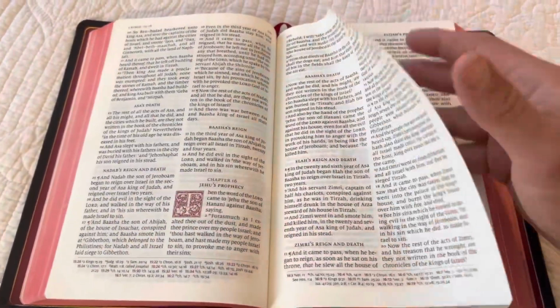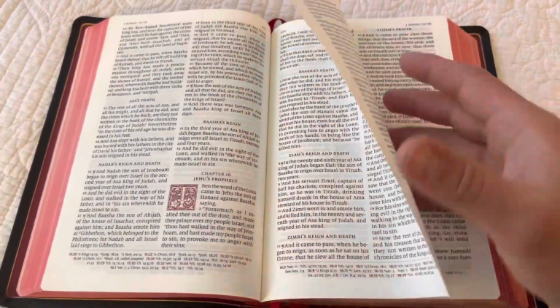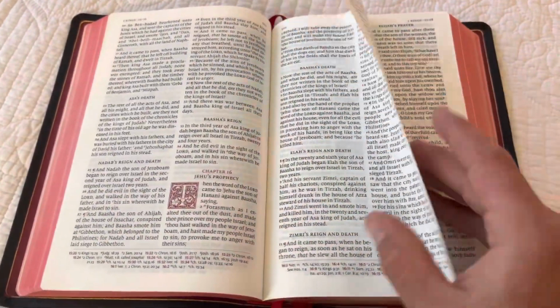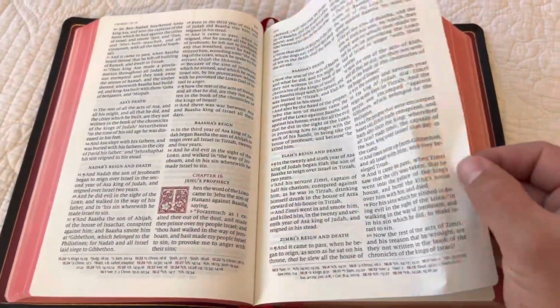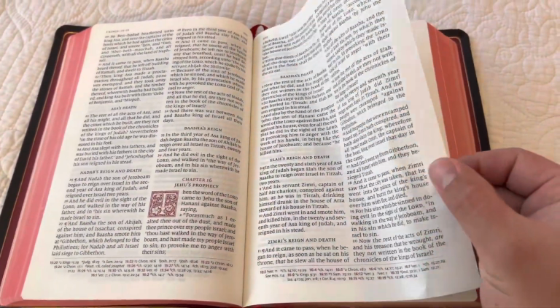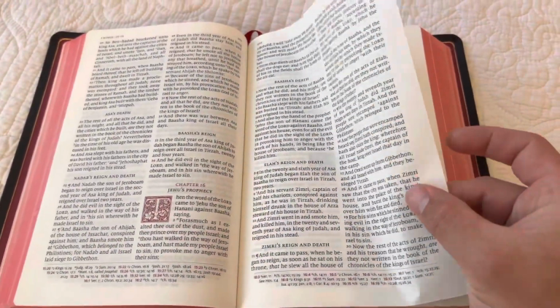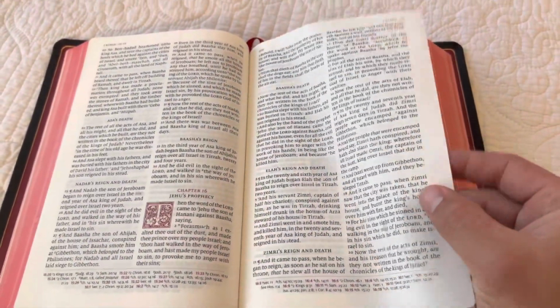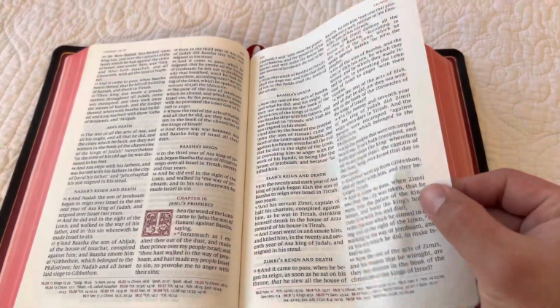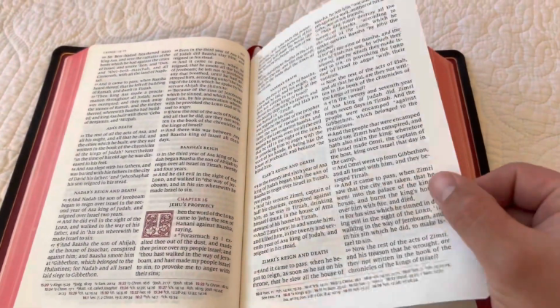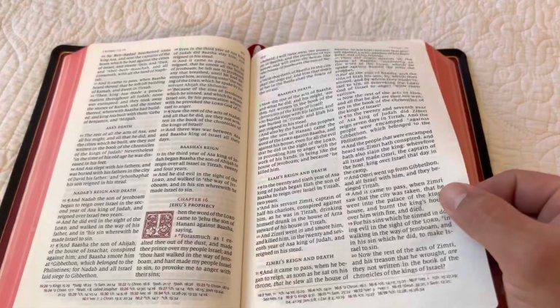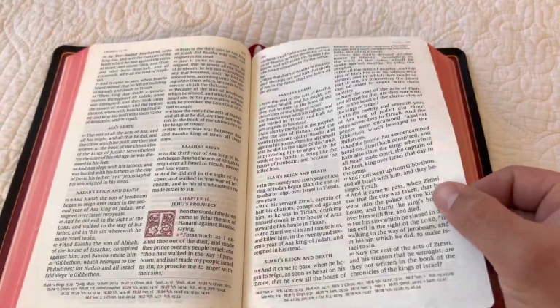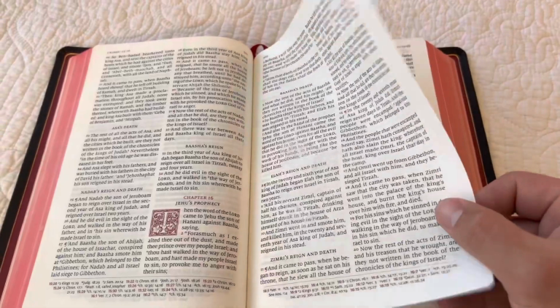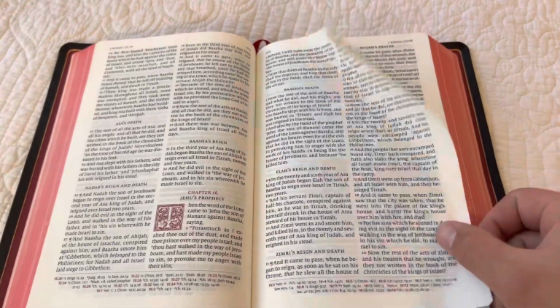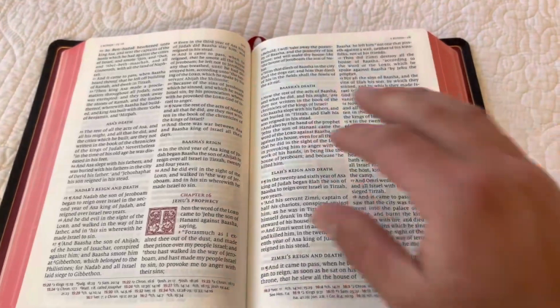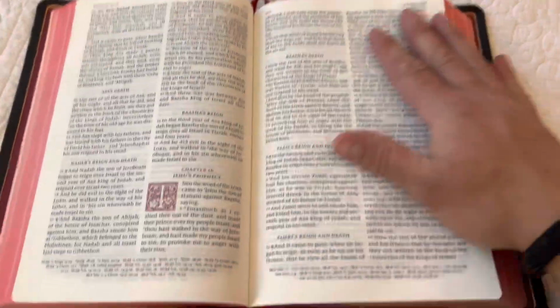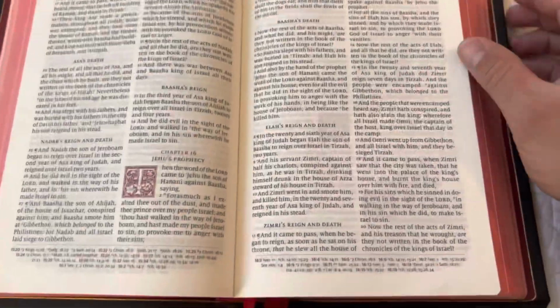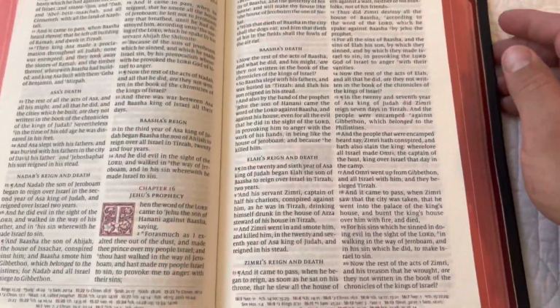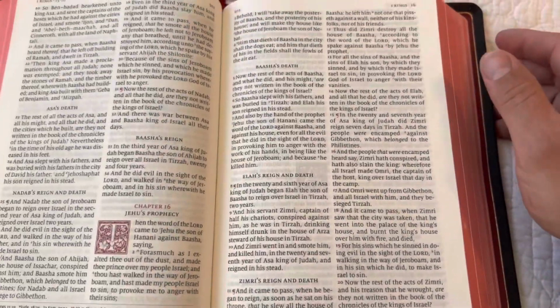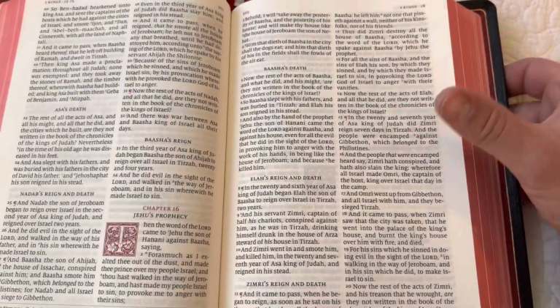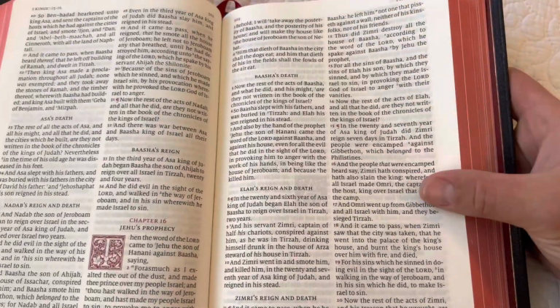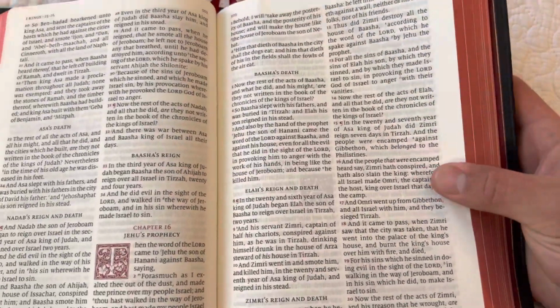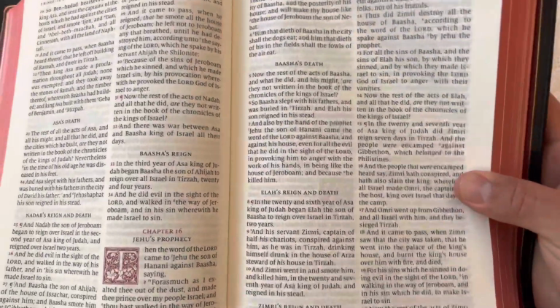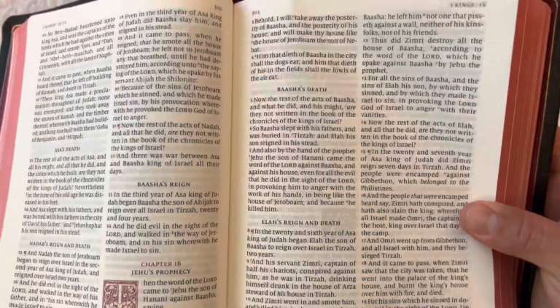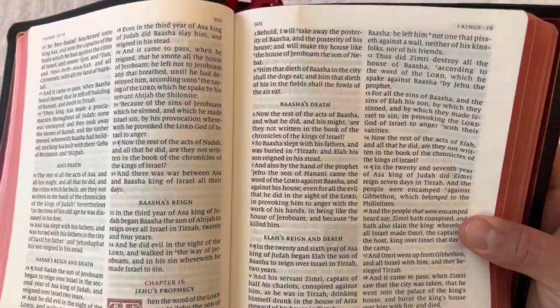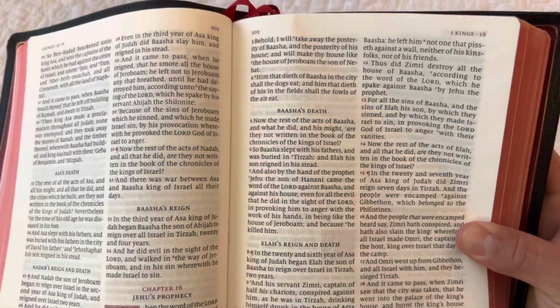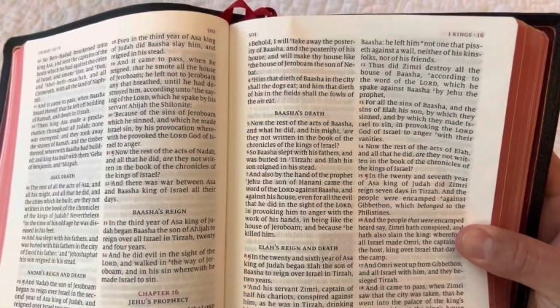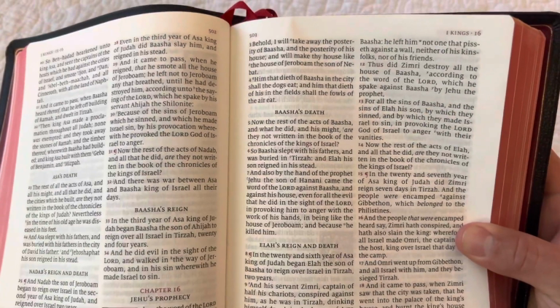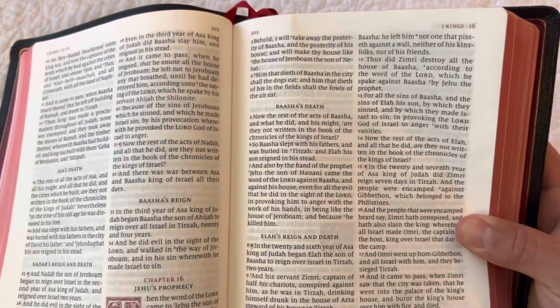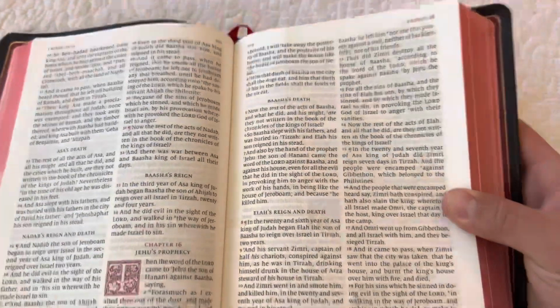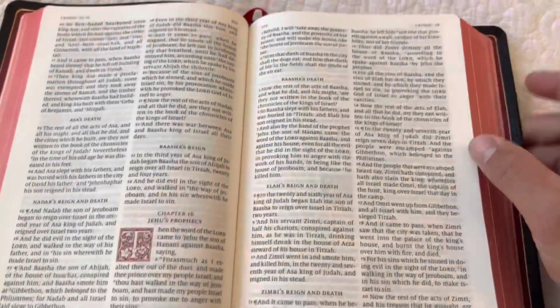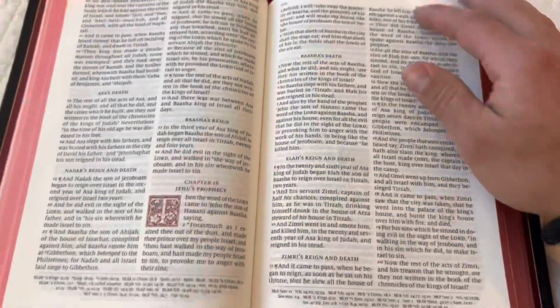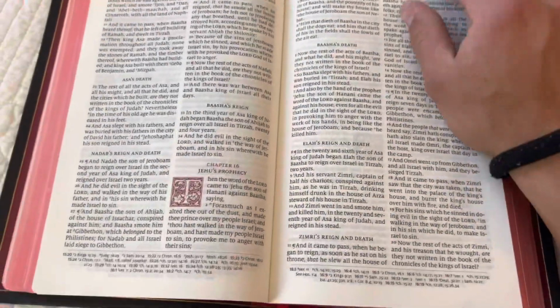This is the 28 GSM paper. It's super nice. The ghosting is nowhere near what the camera is picking up — it is line-matched, and it's a very beautiful read.